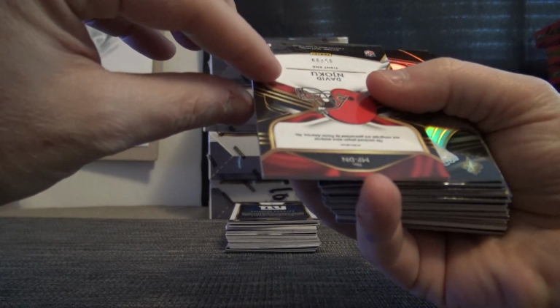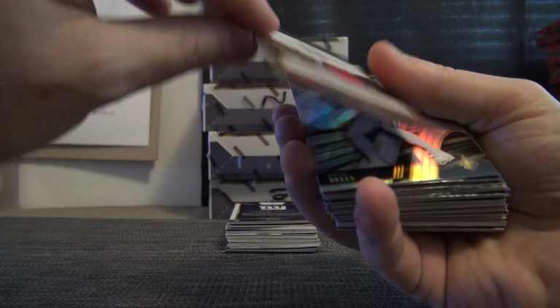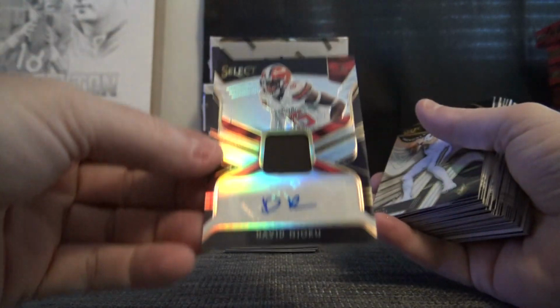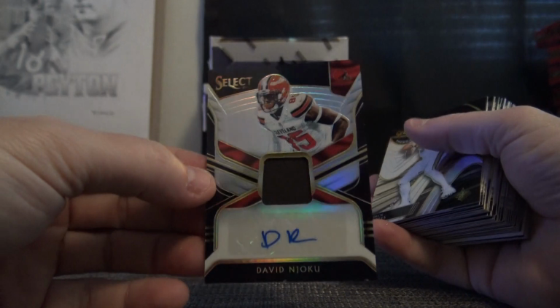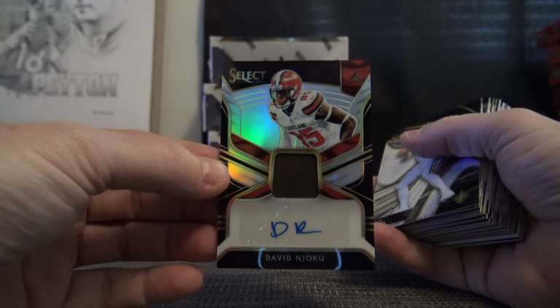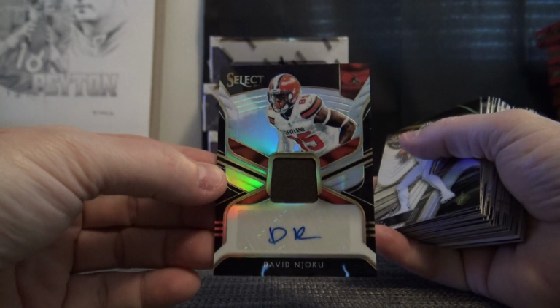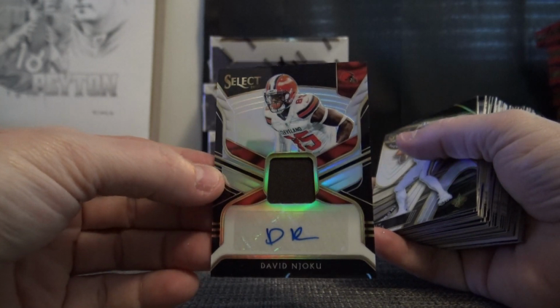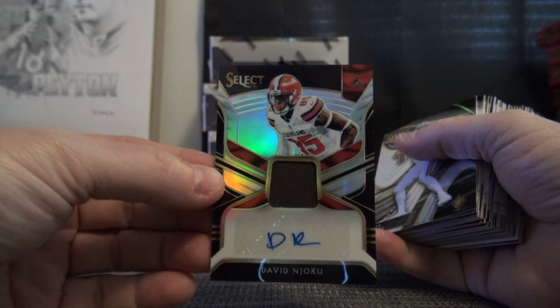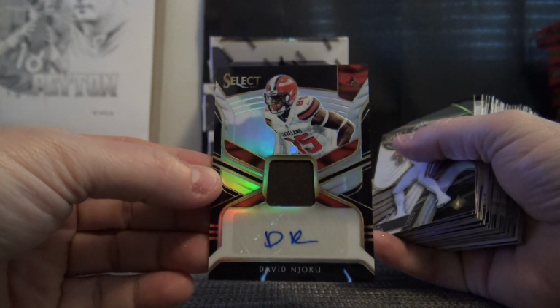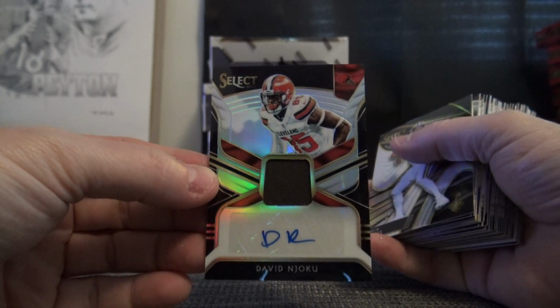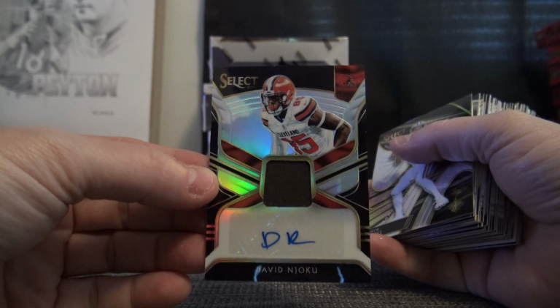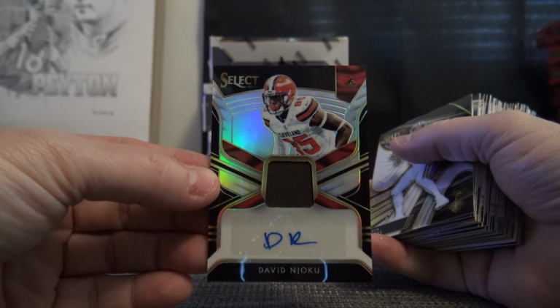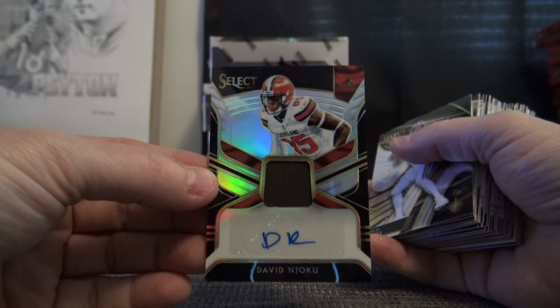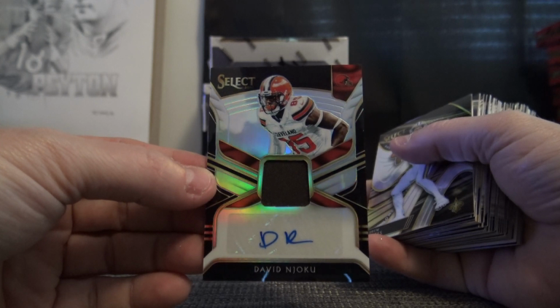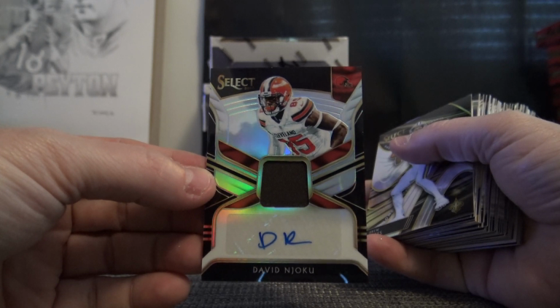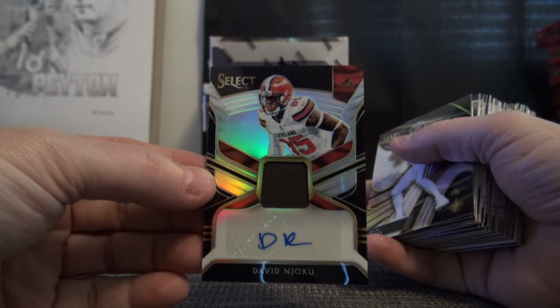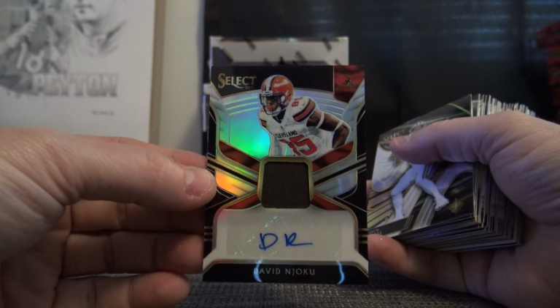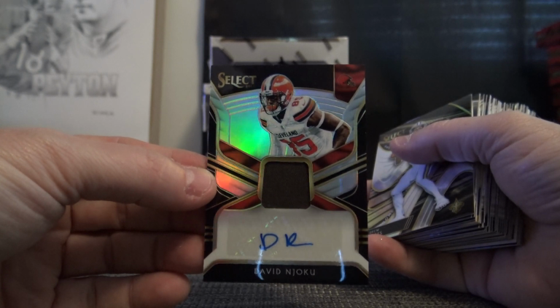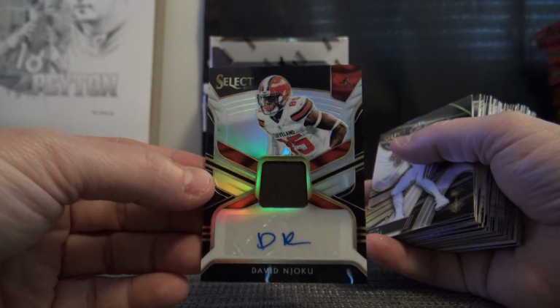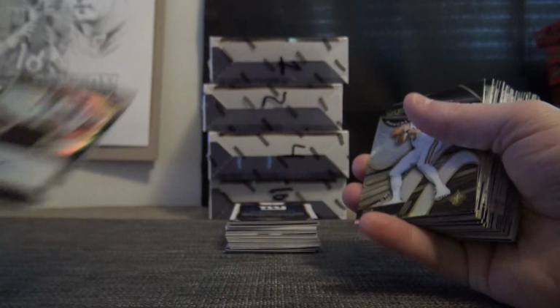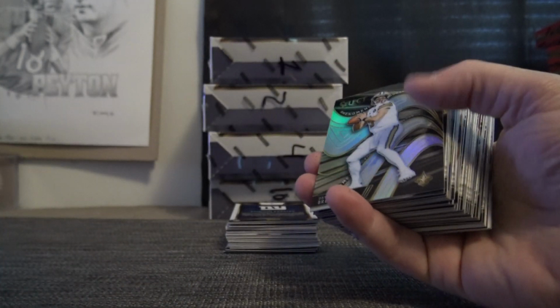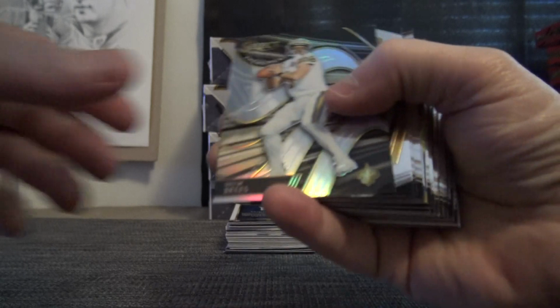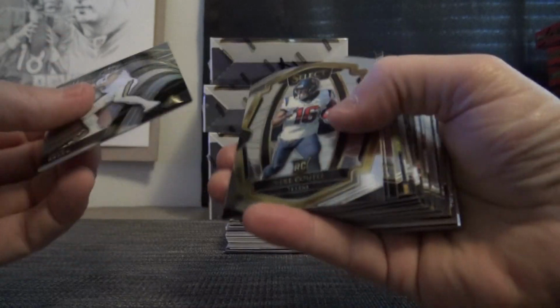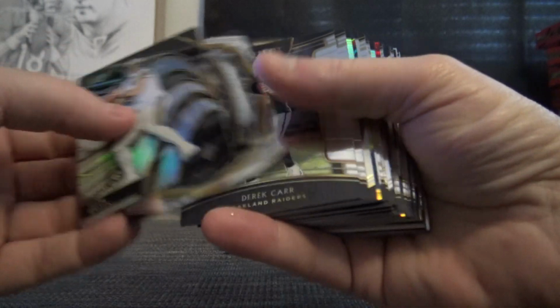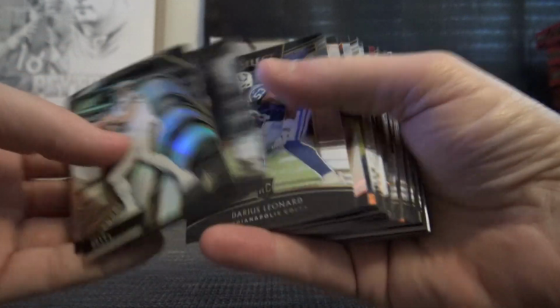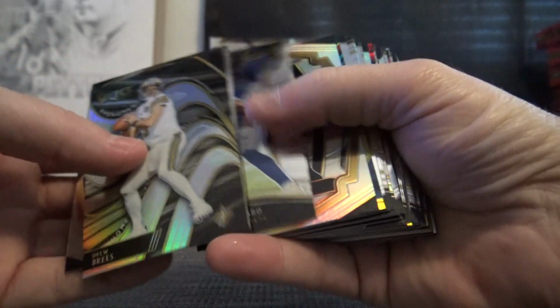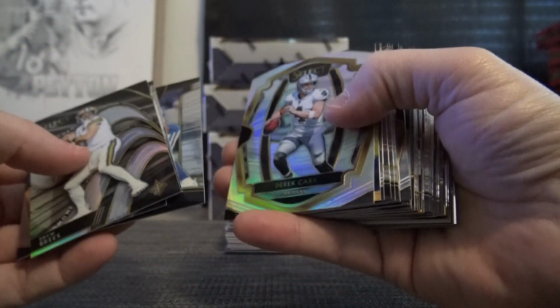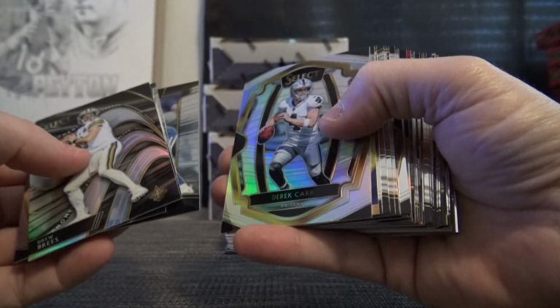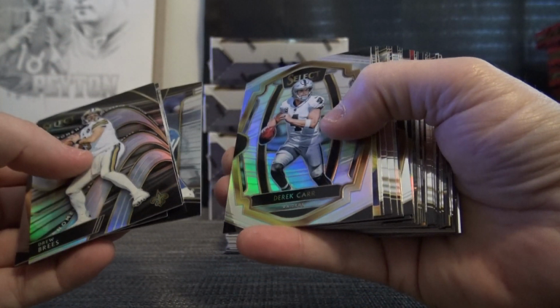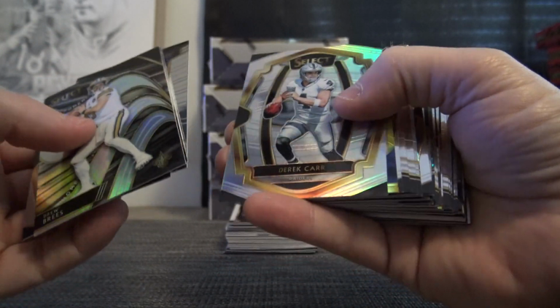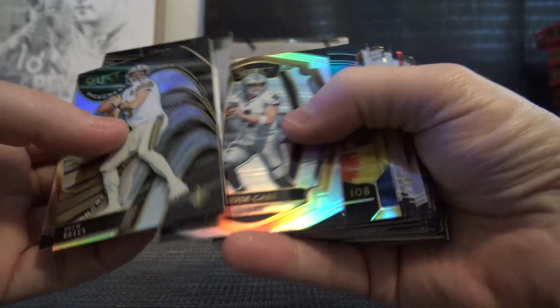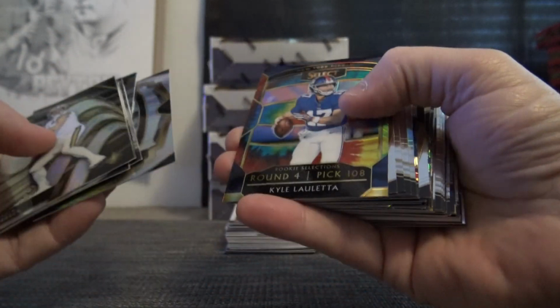David Njoku 299 relic autograph. Skippy got a watch — I shipped Skippy some Select and he got a one-of-one David Njoku black finite autograph. He sent me the pictures, I think in text. I could show you if you want to see.